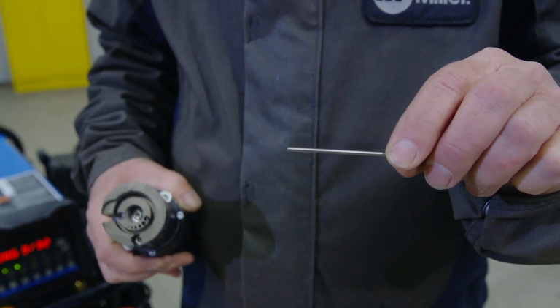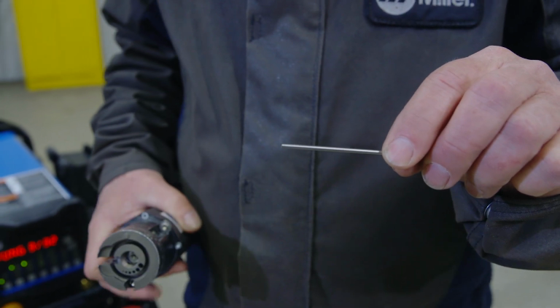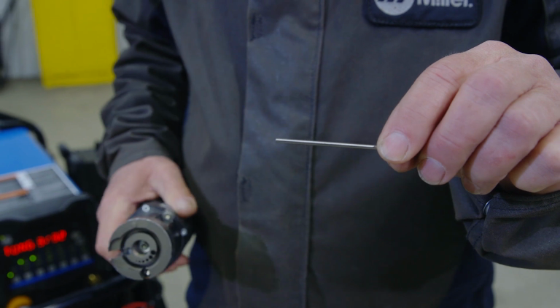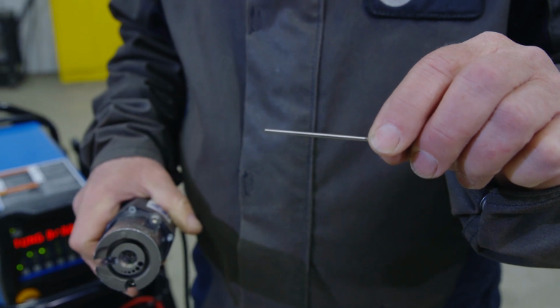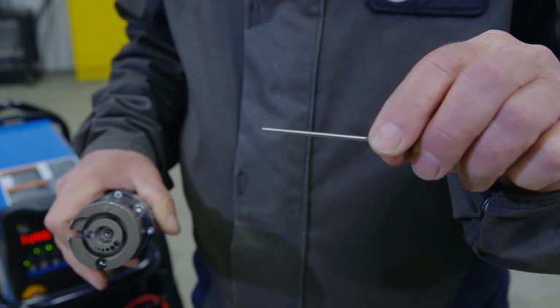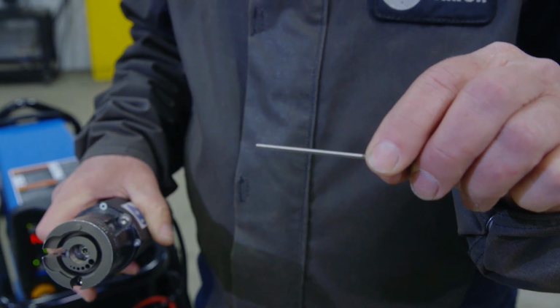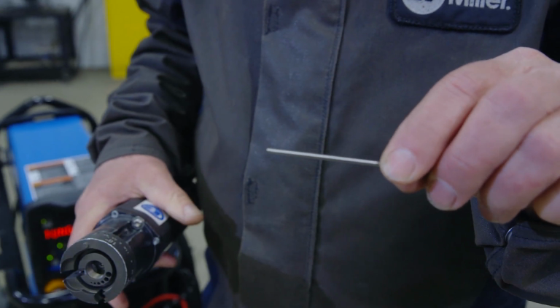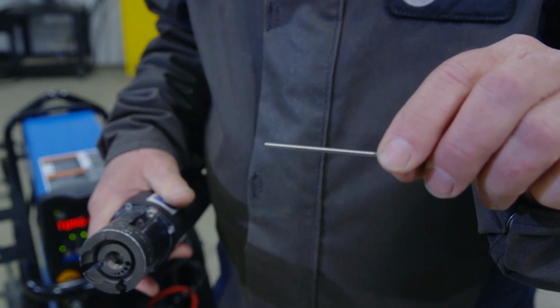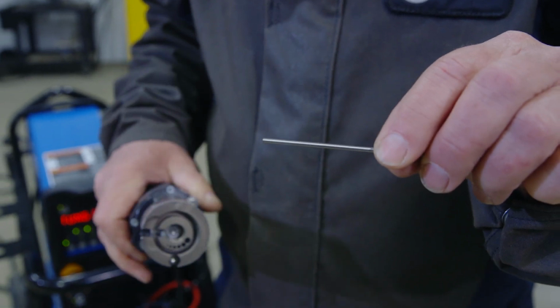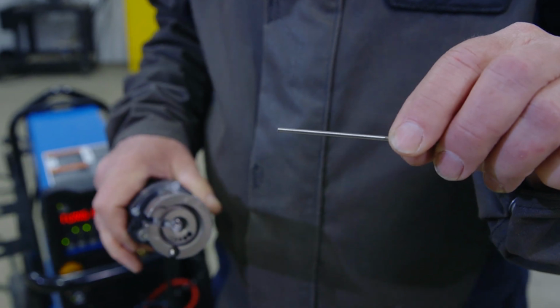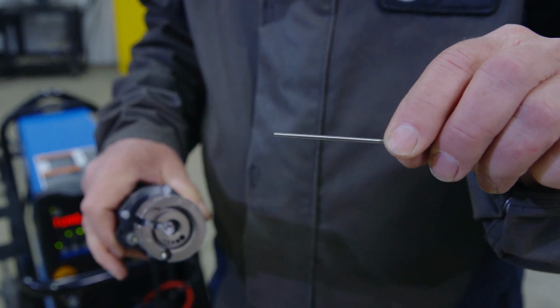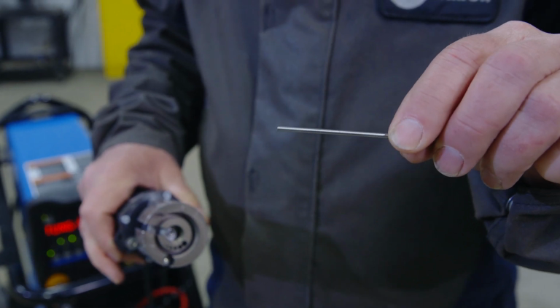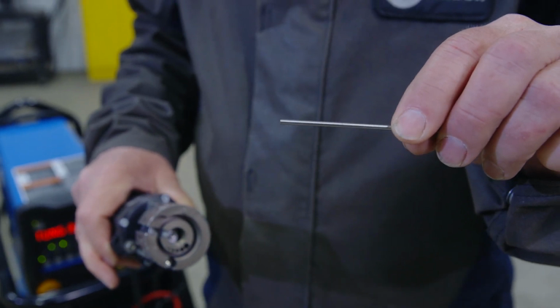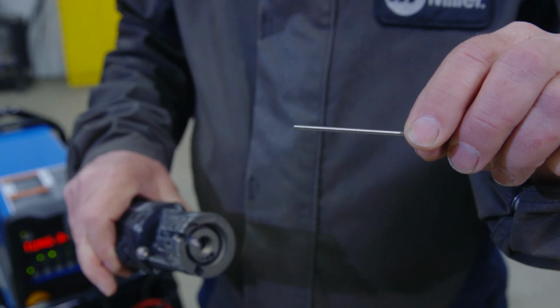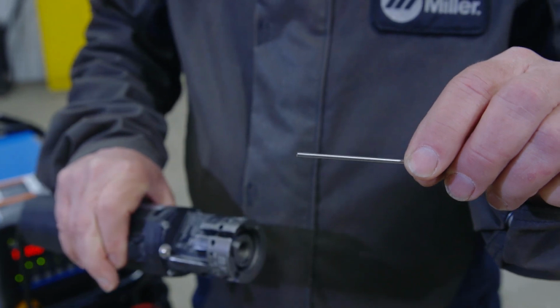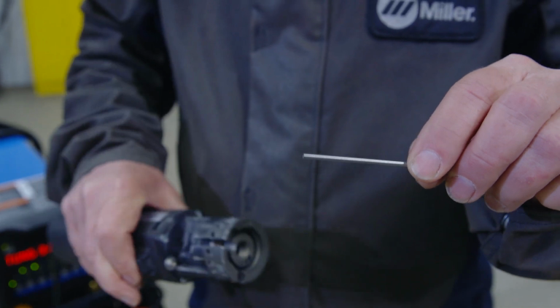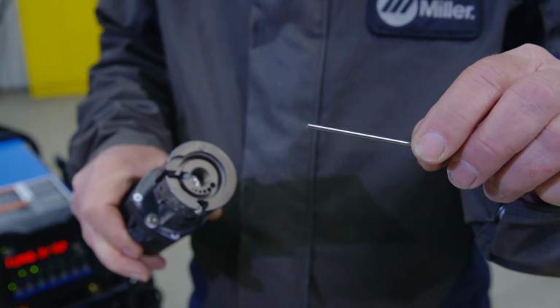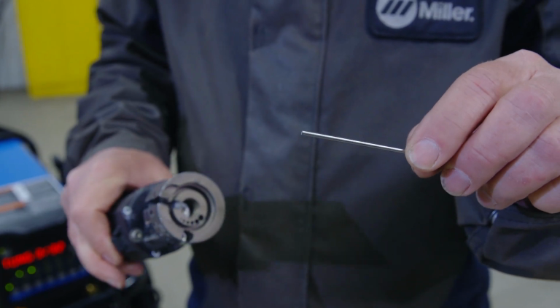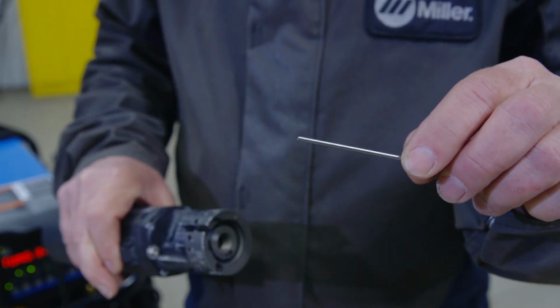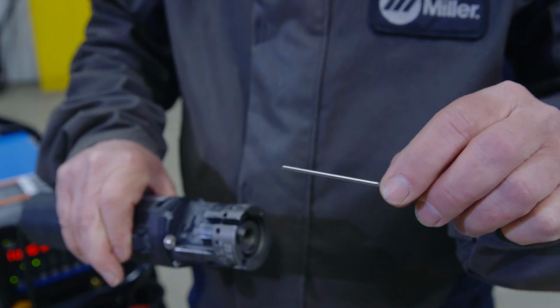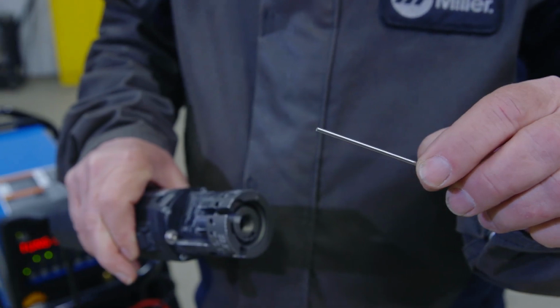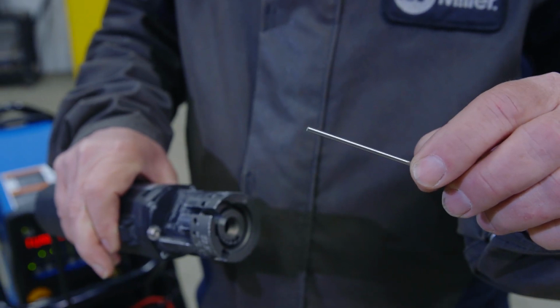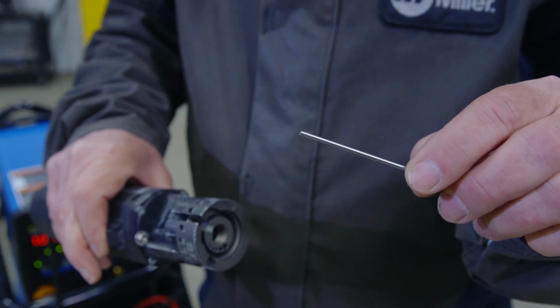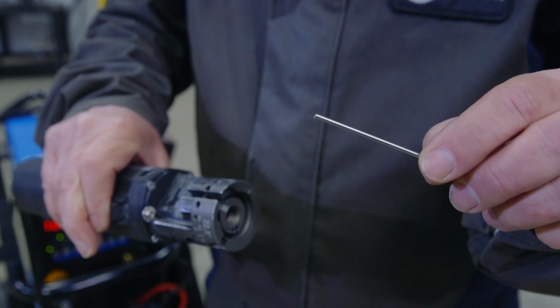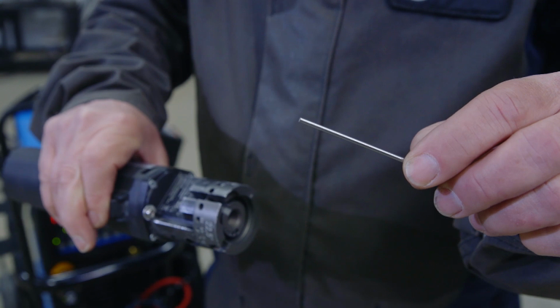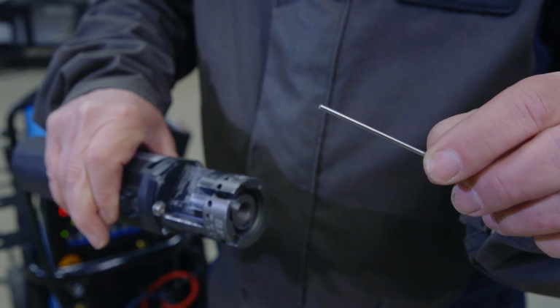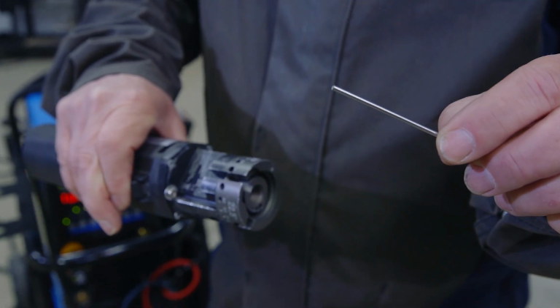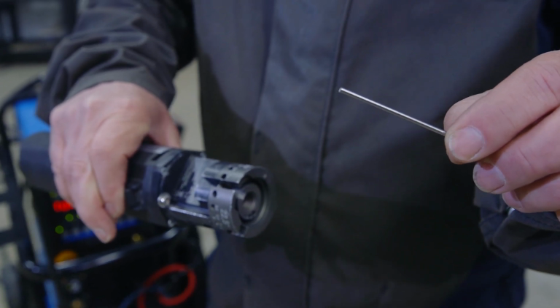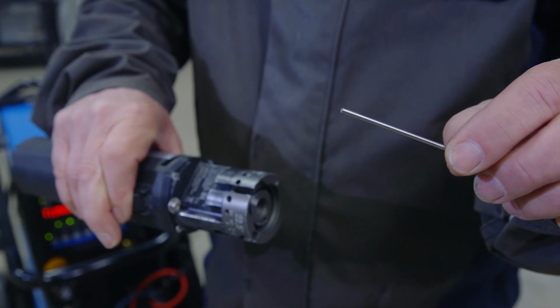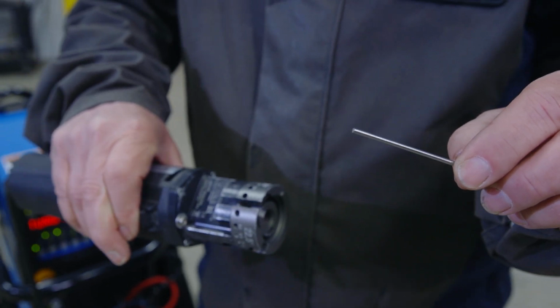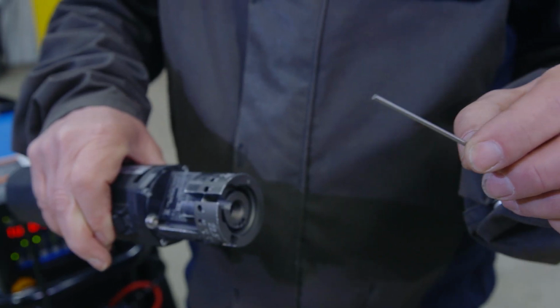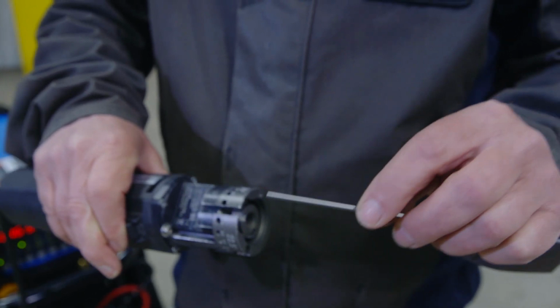That can cause splits and fractures in the tungsten, which are very critical in the performance of the tungsten. To cut it off properly, there are cutoff wheels, and what we want to use is a cutoff wheel on this particular tungsten grinder. I will demonstrate.